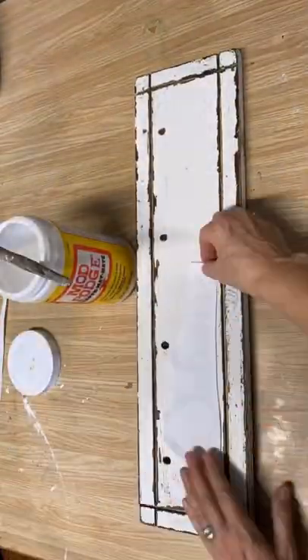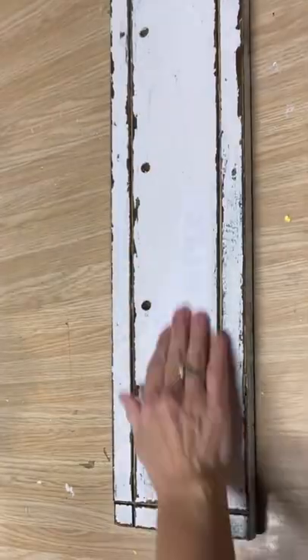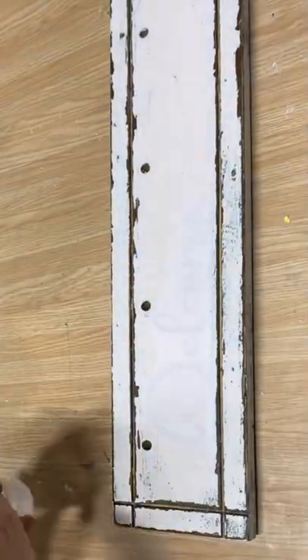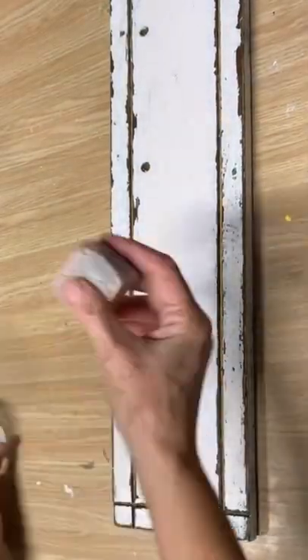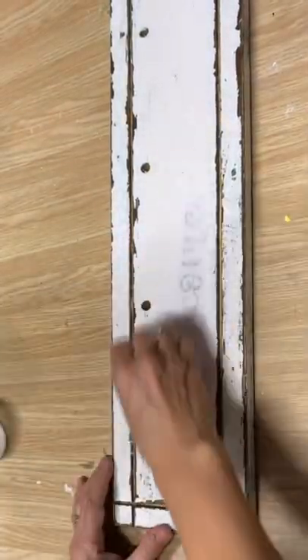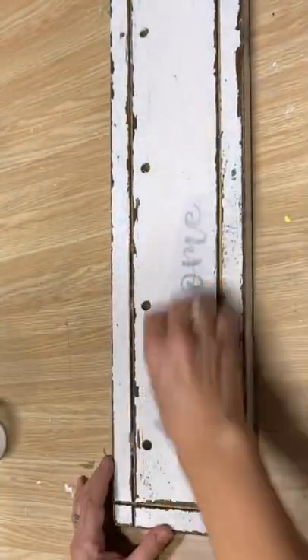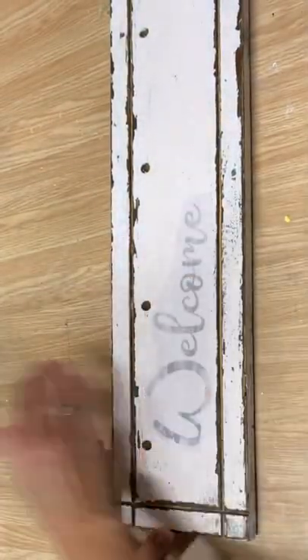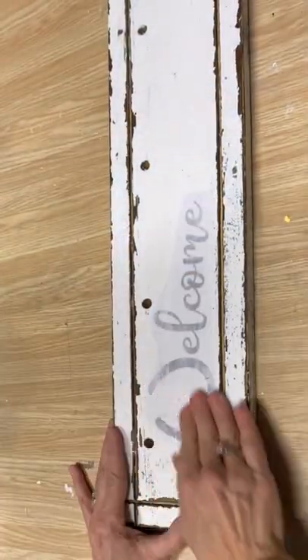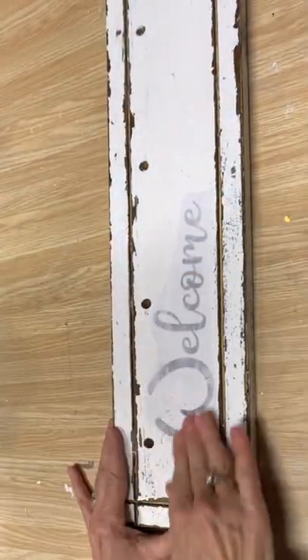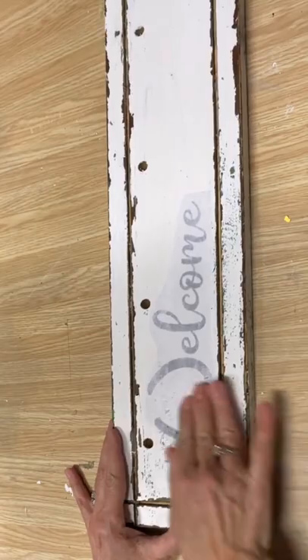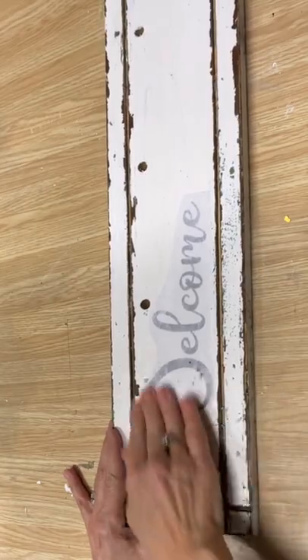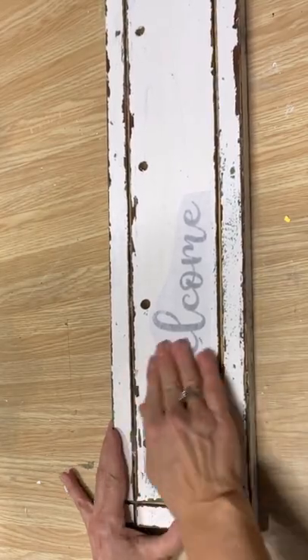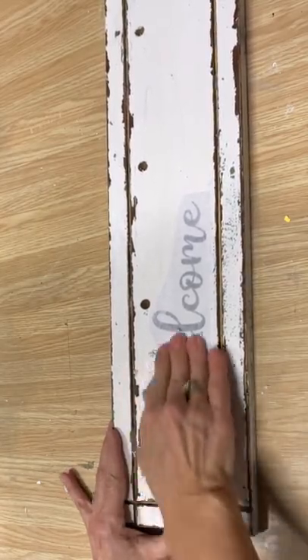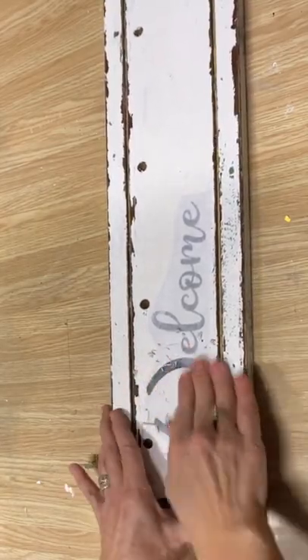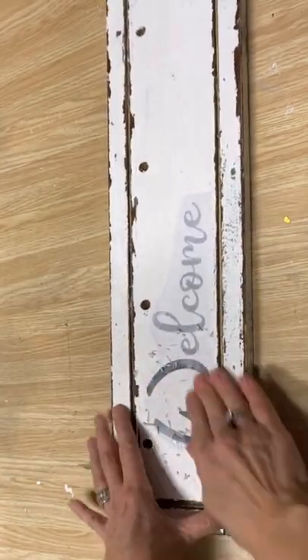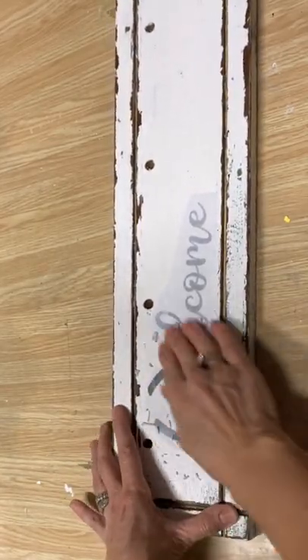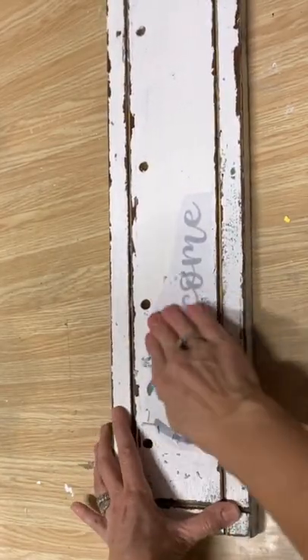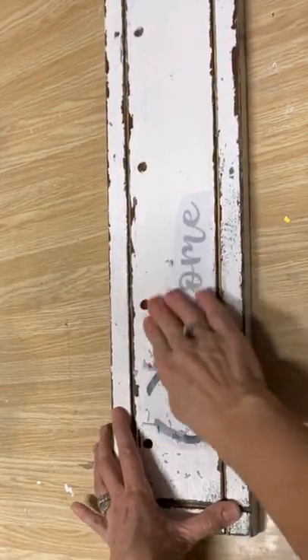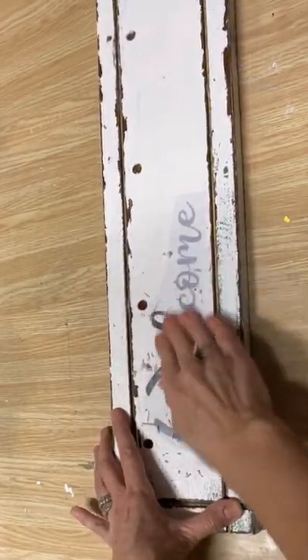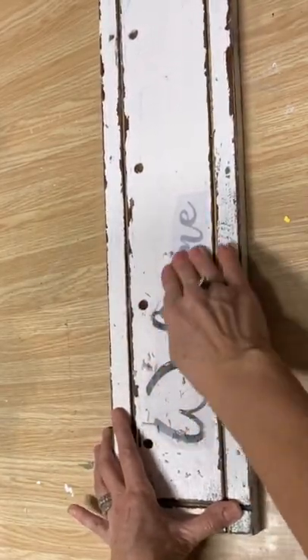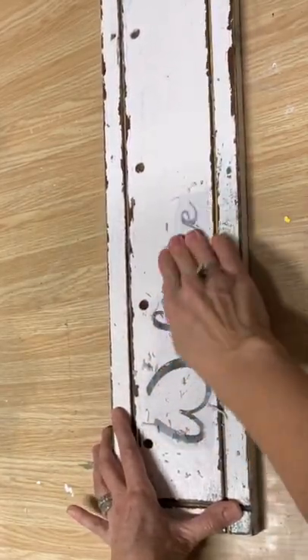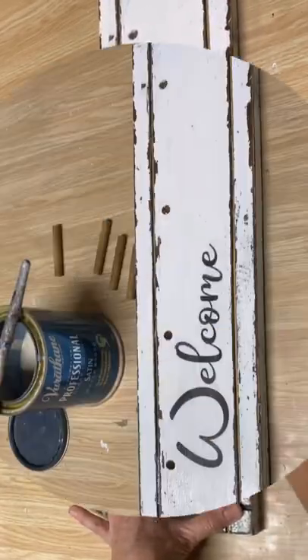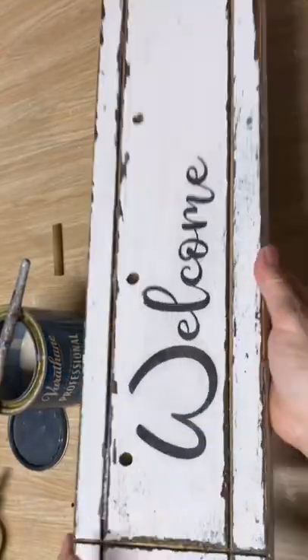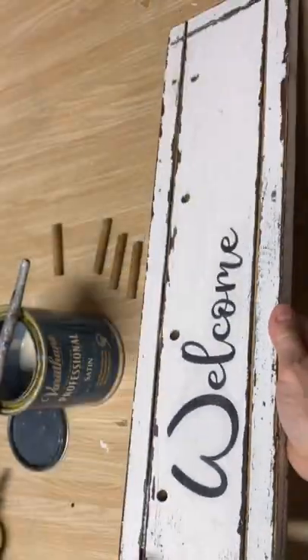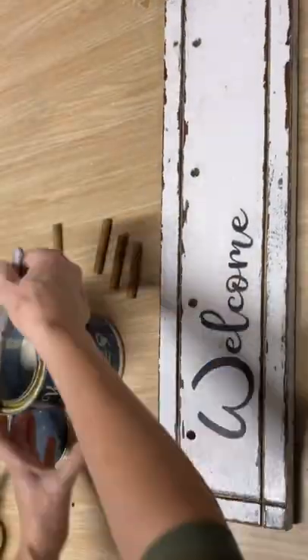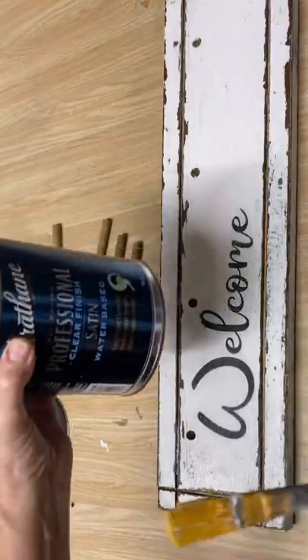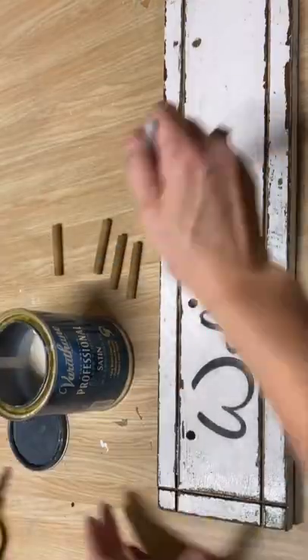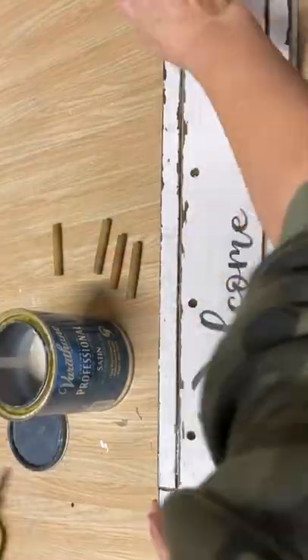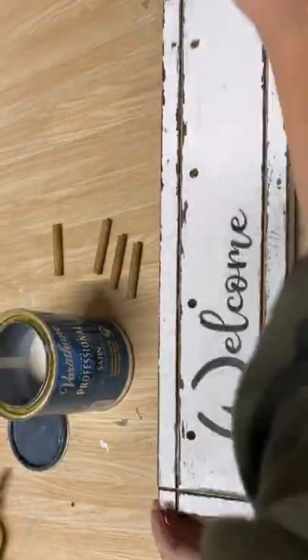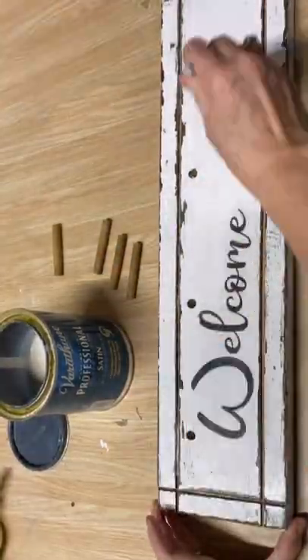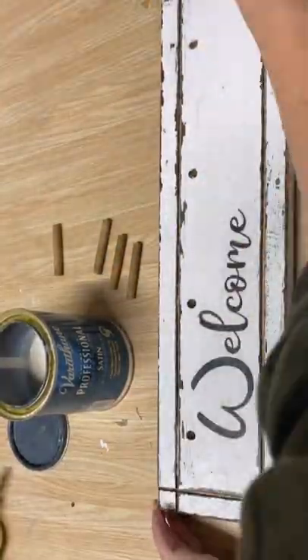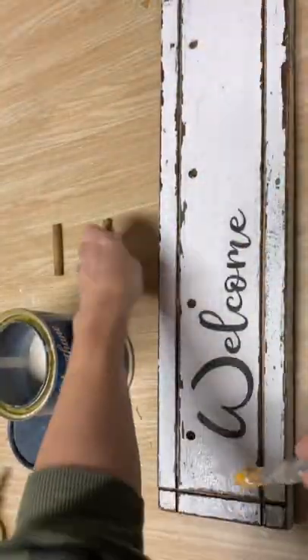I'm going to add a welcome graphic with my Mod Podge reverse graphic transfer method. After it sat for 24 hours, we're rubbing off that paper, and you're left with a fantastic graphic.